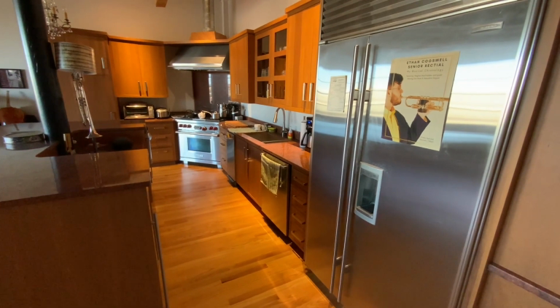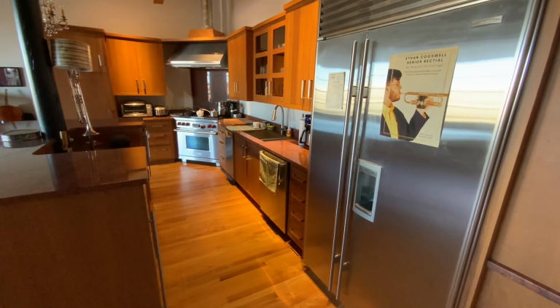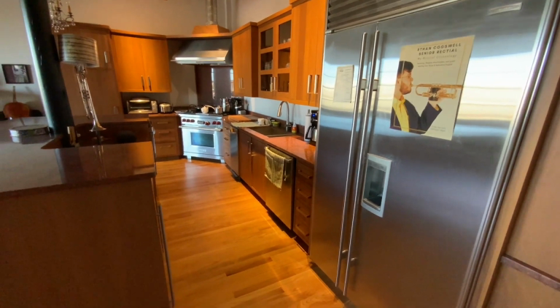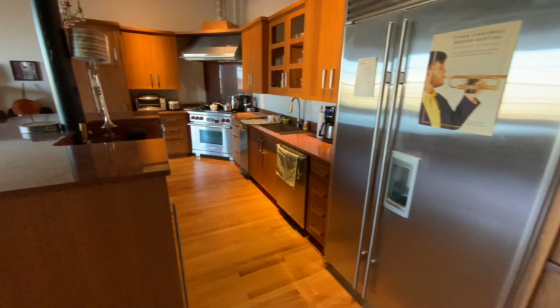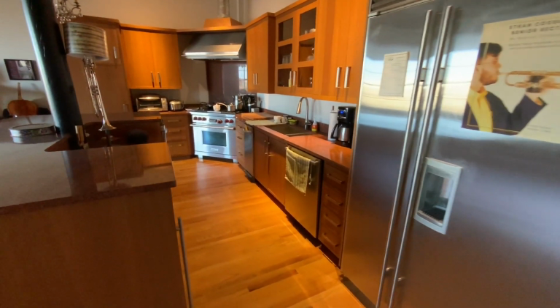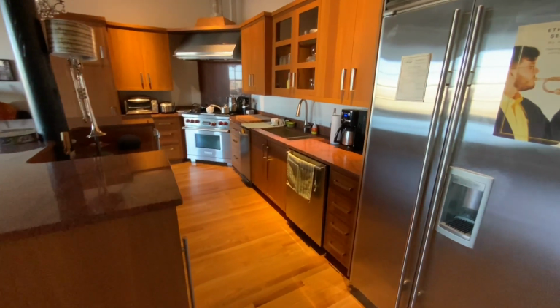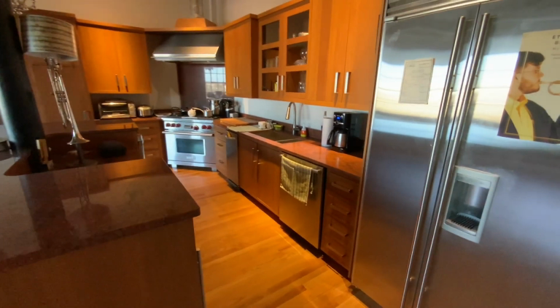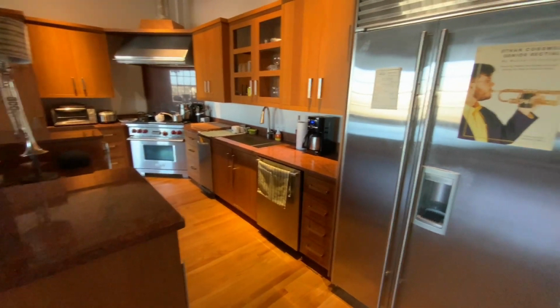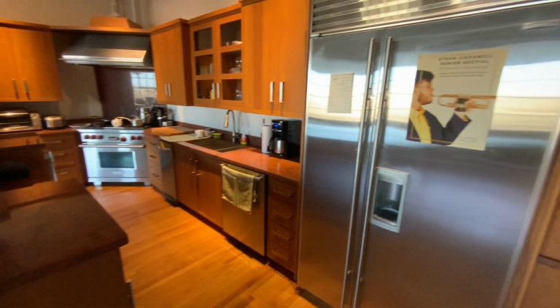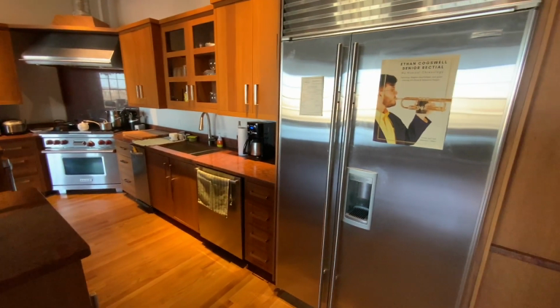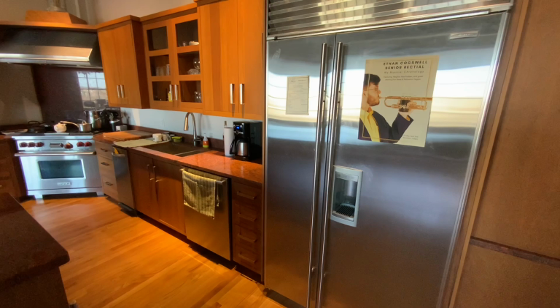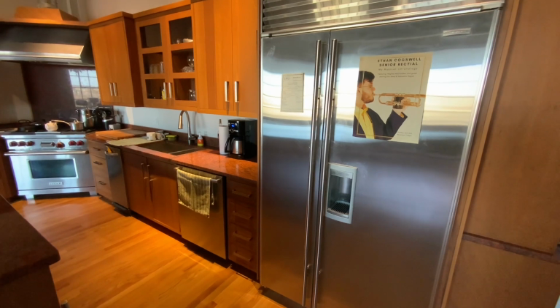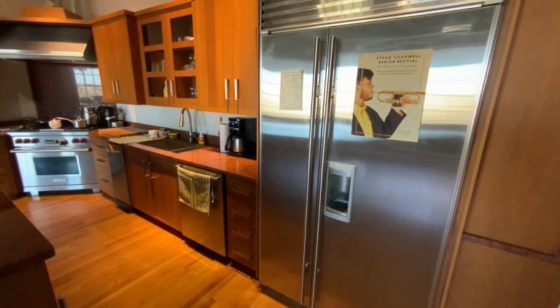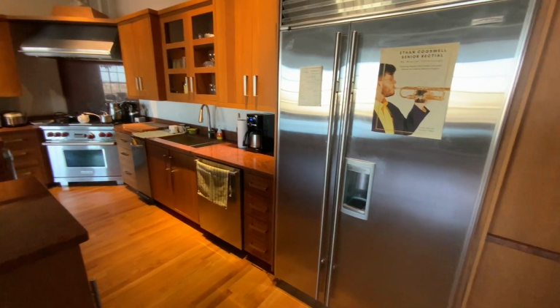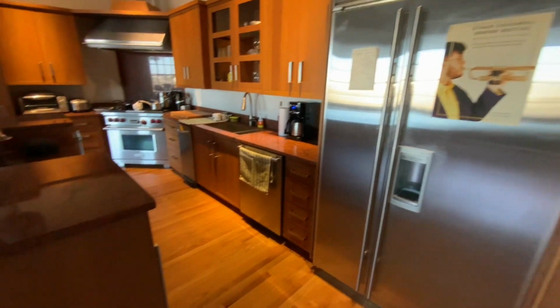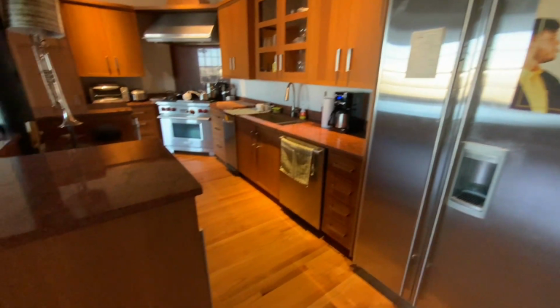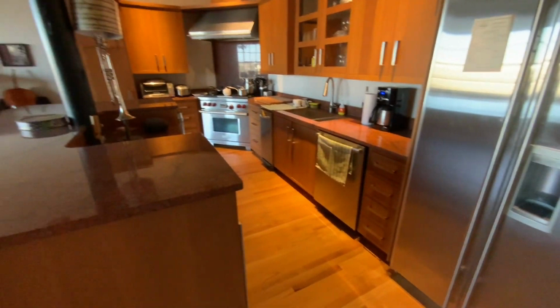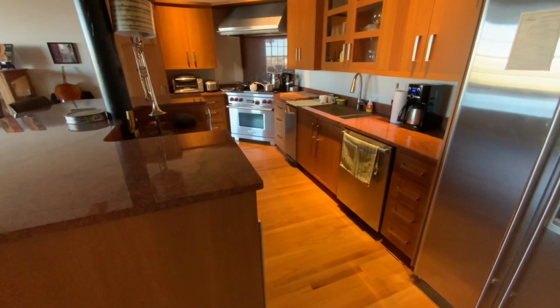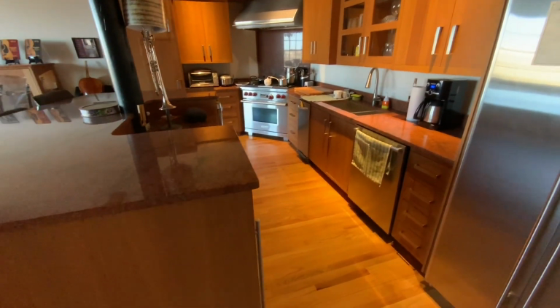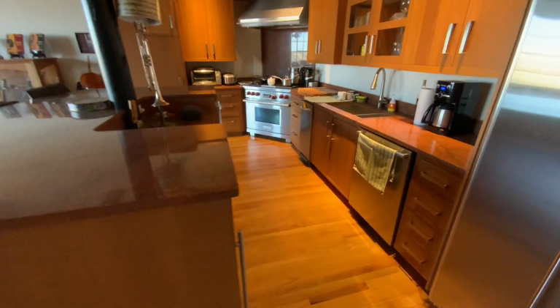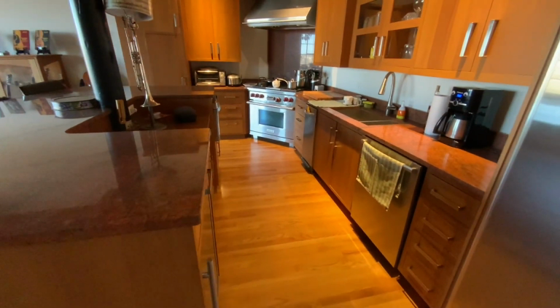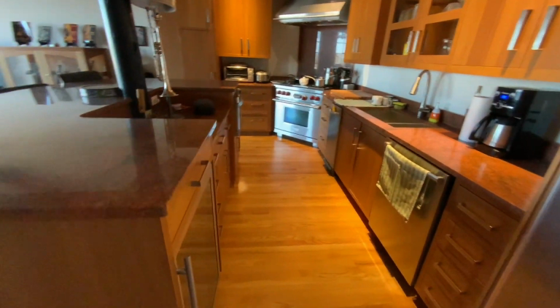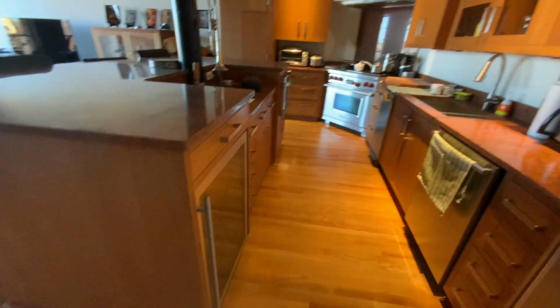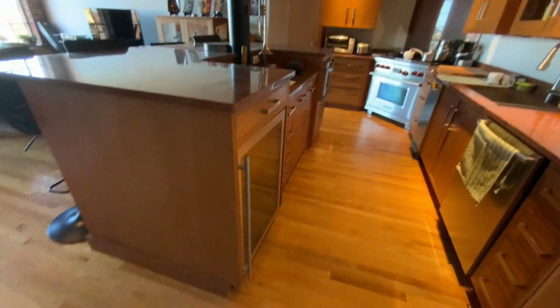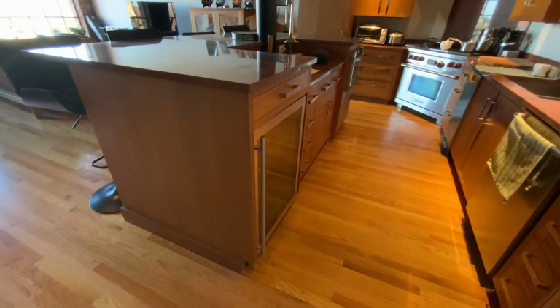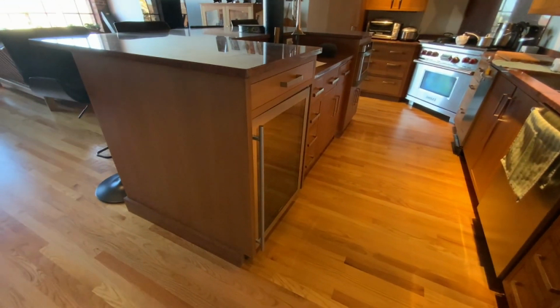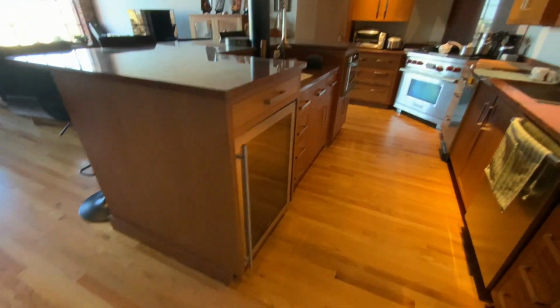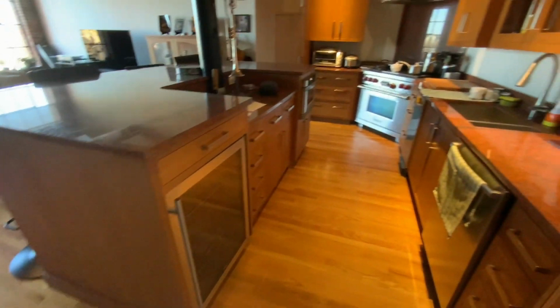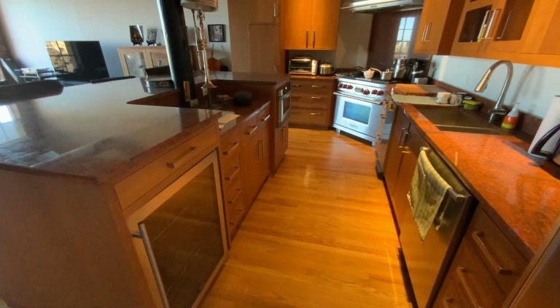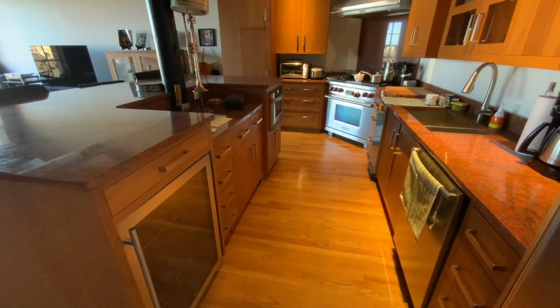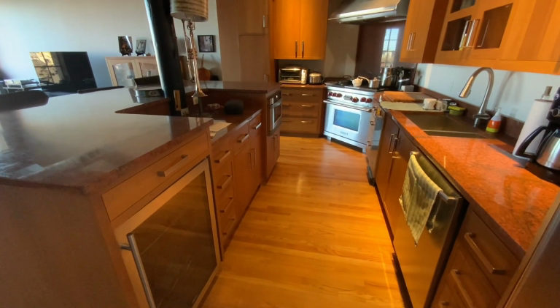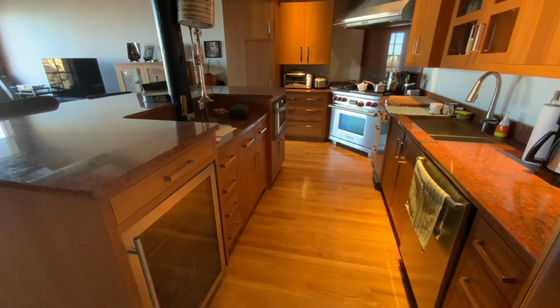Which is wonderful for cooking. I do love to cook — everything from a sub-zero fridge to dishwasher, trash compactor, Wolf range, wine refrigerator, and microwave.